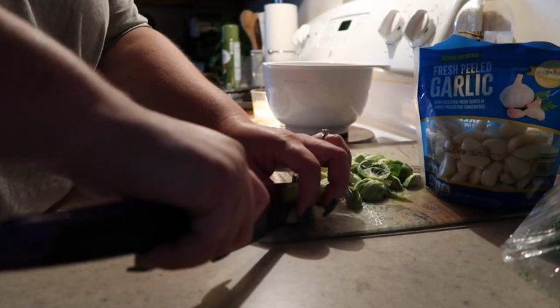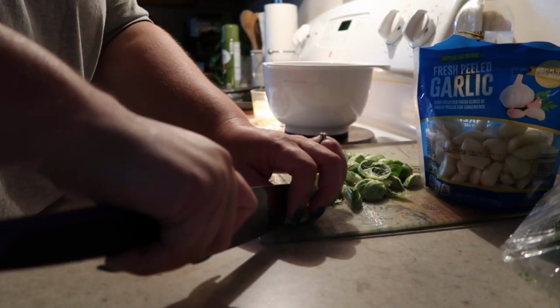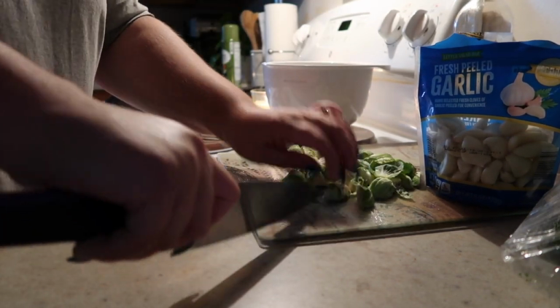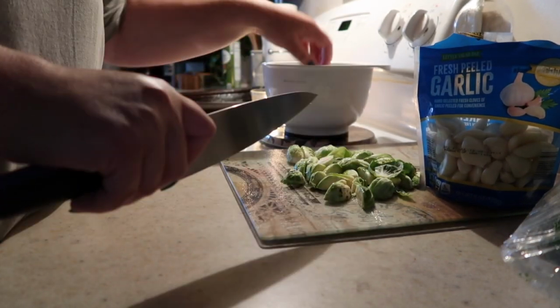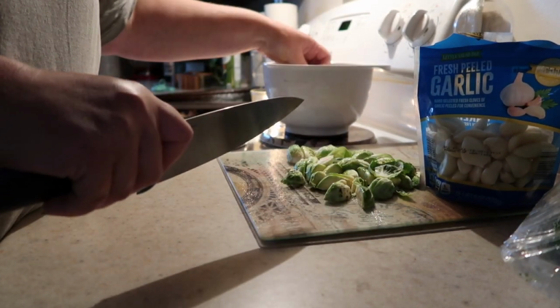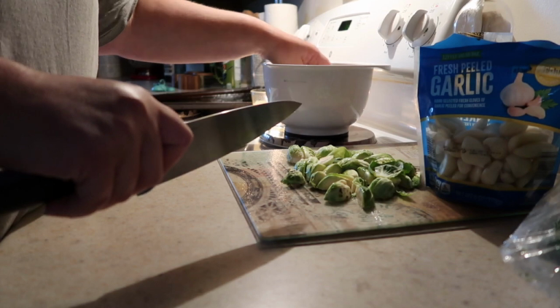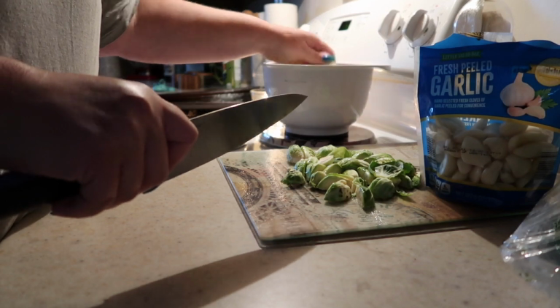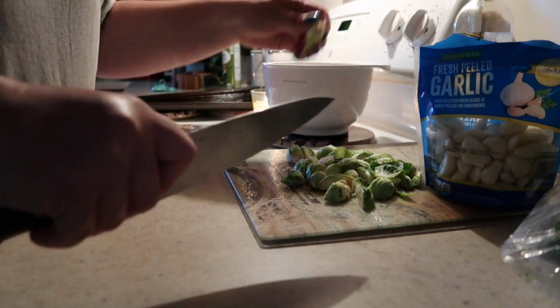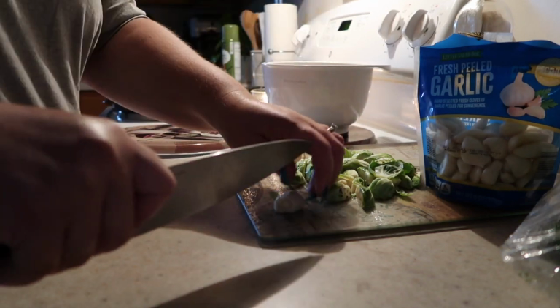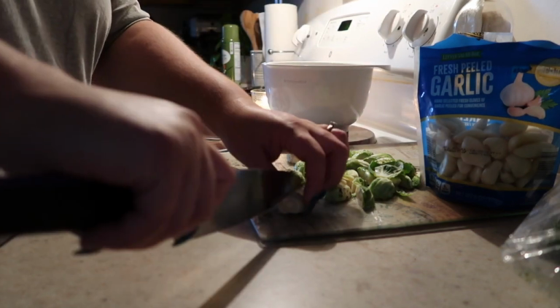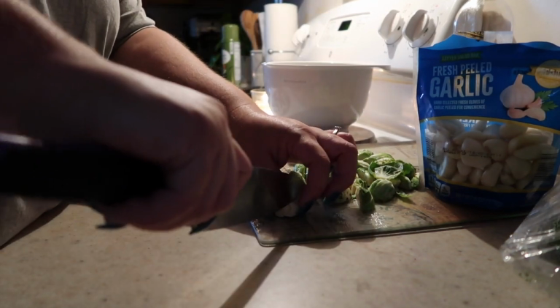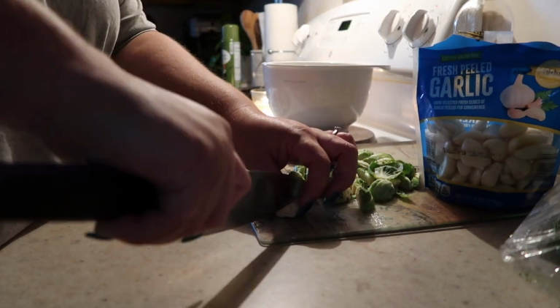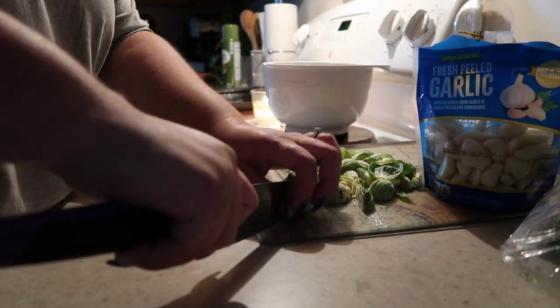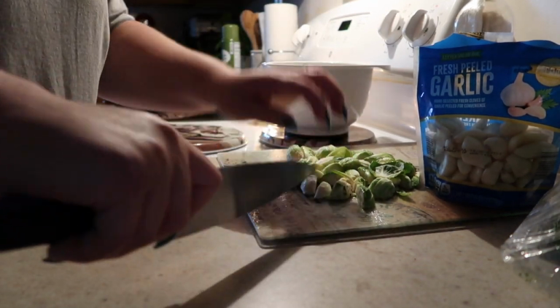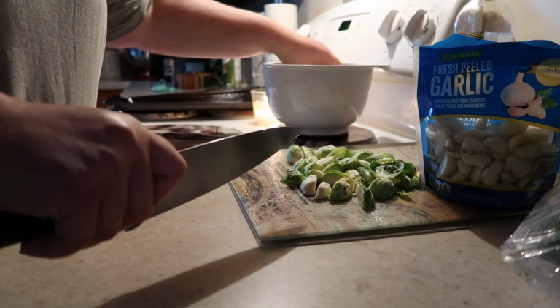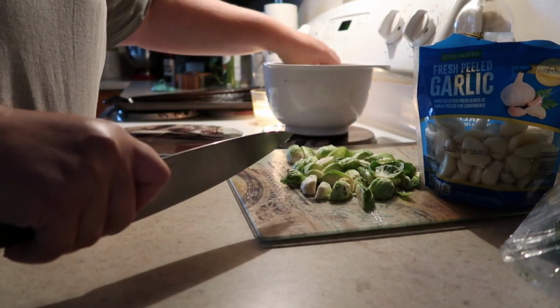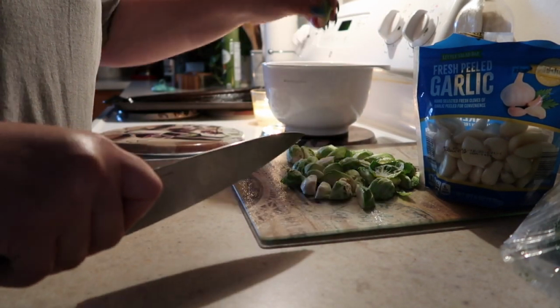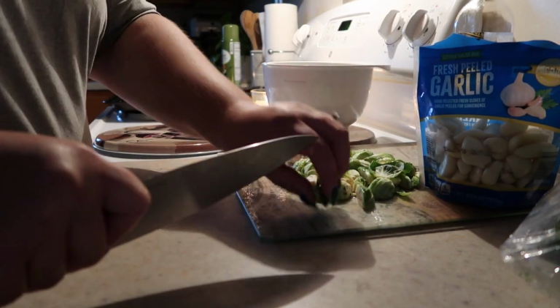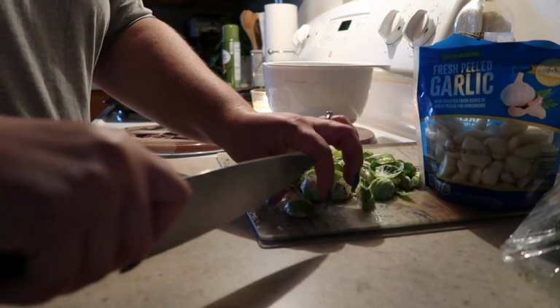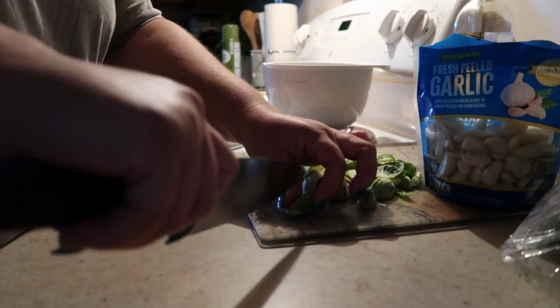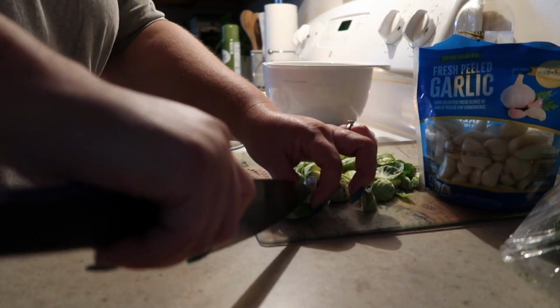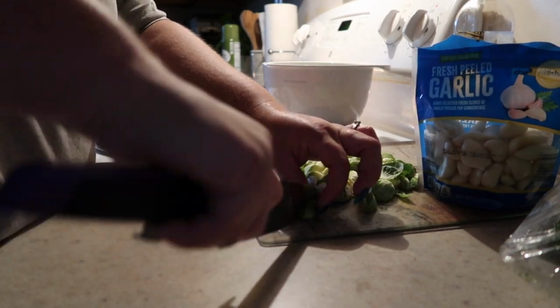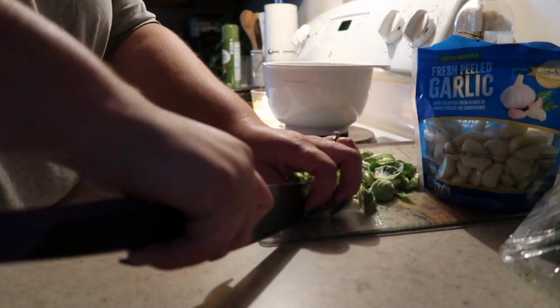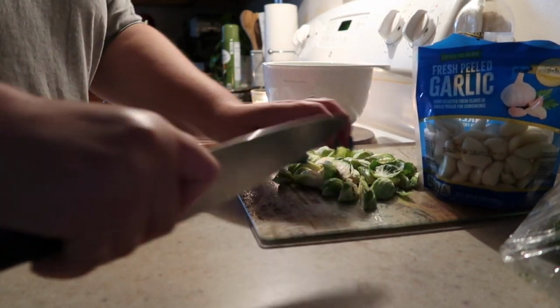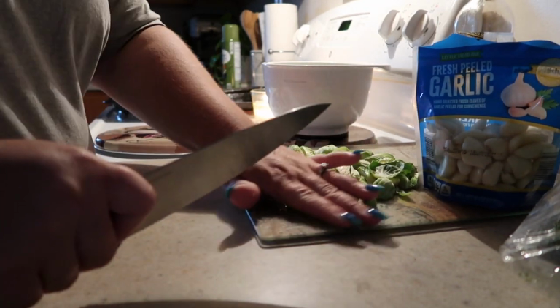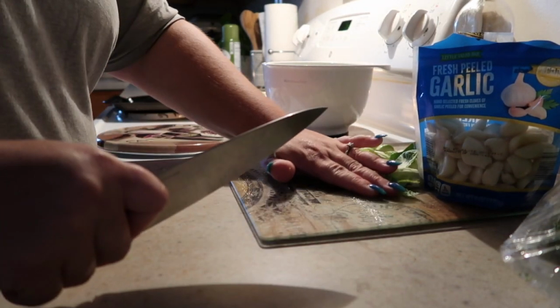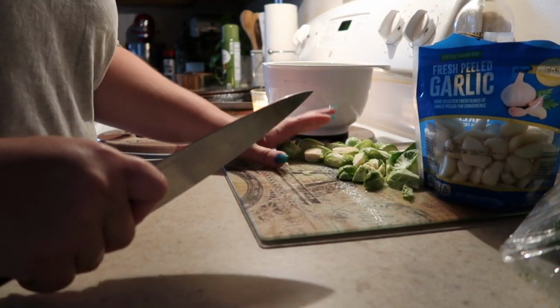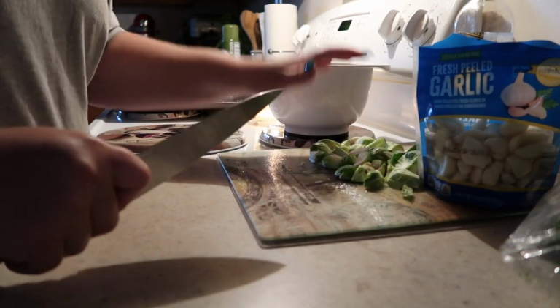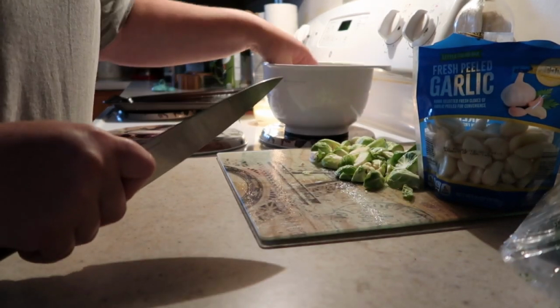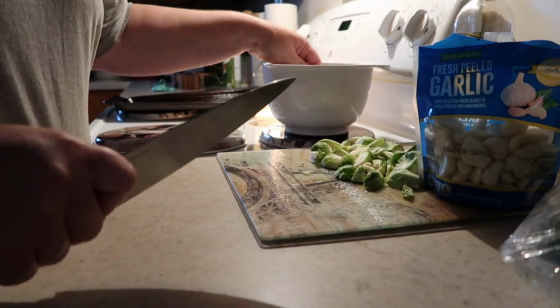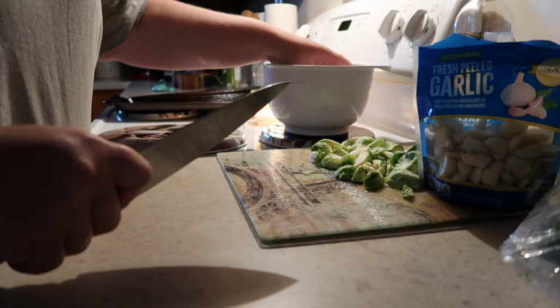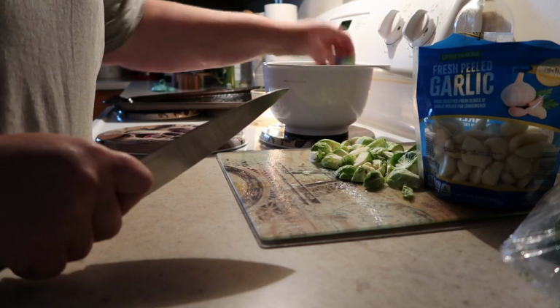For this recipe I ended up using 12 ounces of brussels sprouts, then I chopped up three heads of broccoli, and I used four cloves of finely minced garlic.